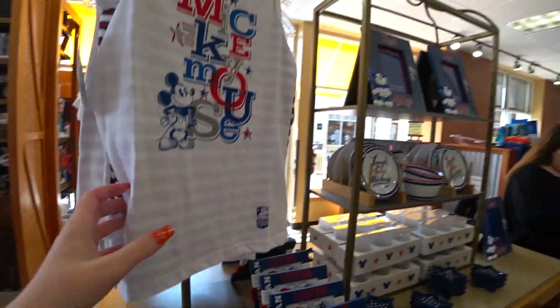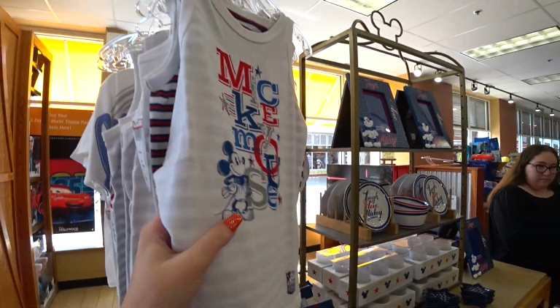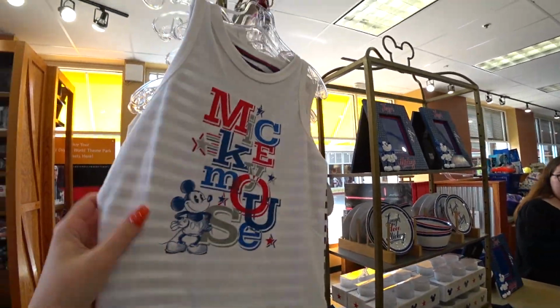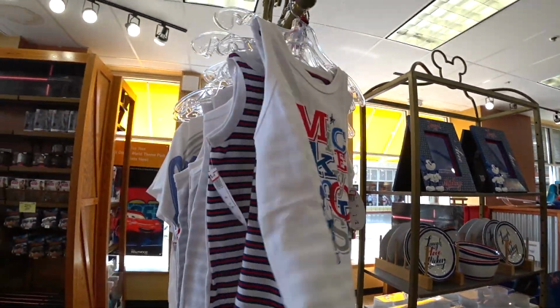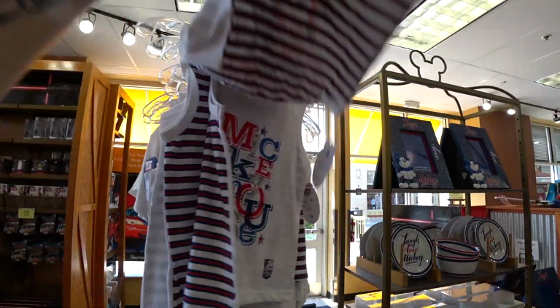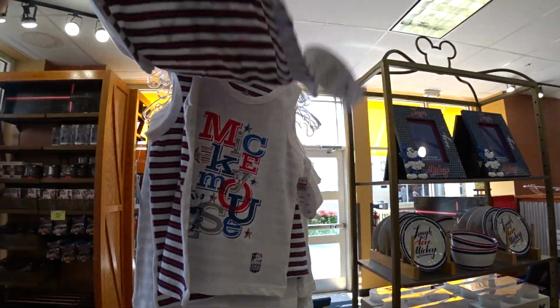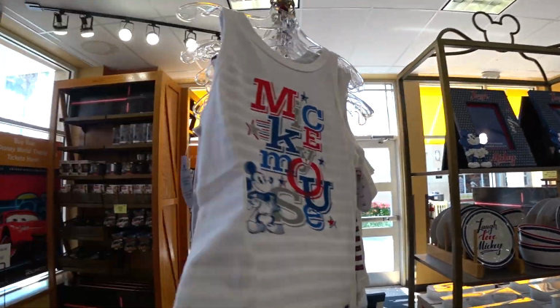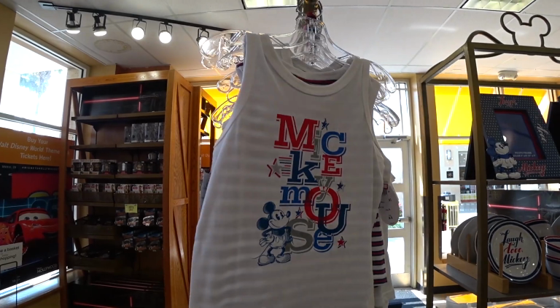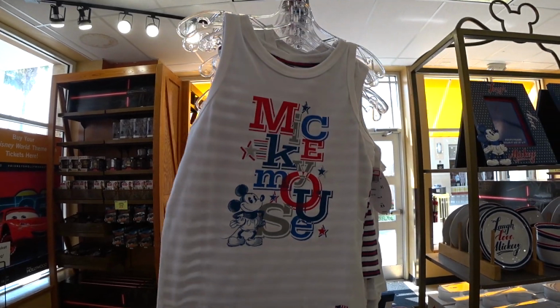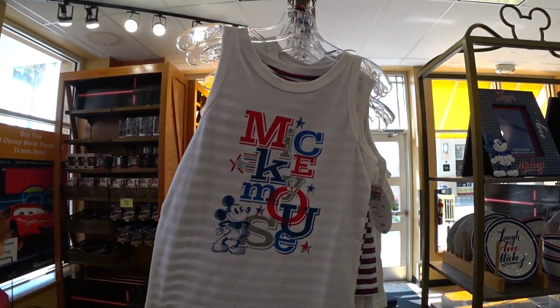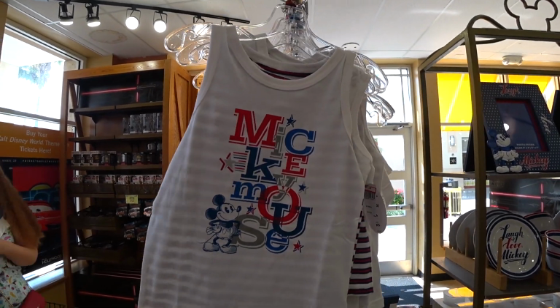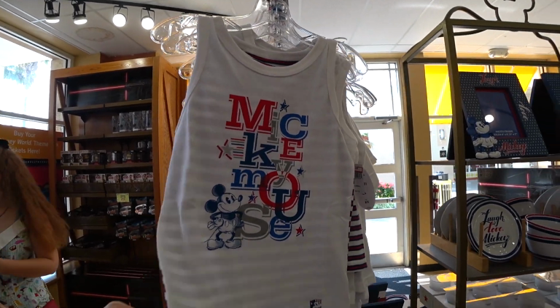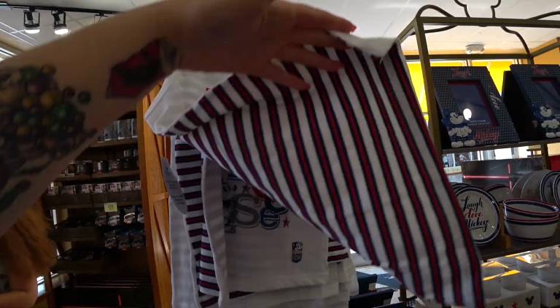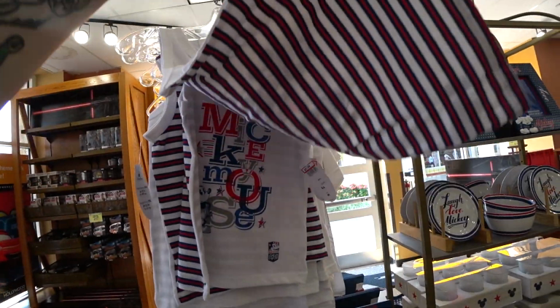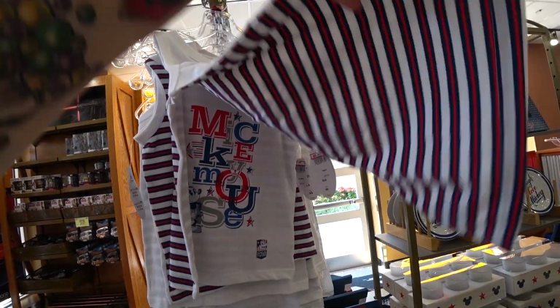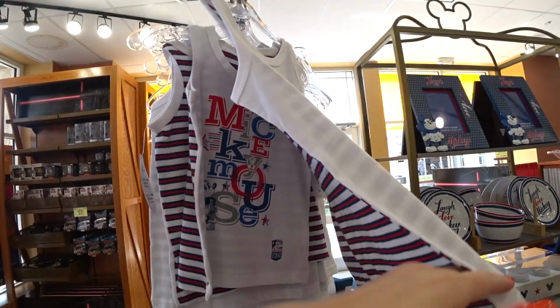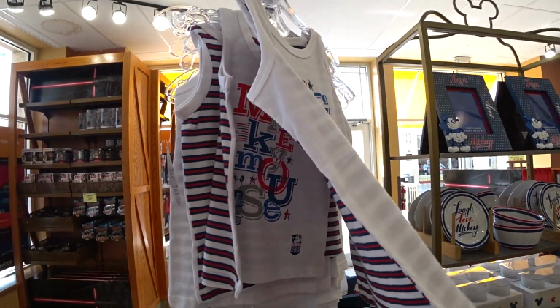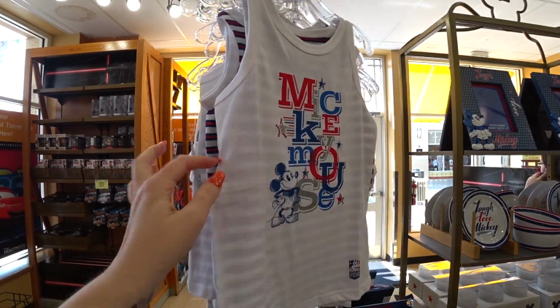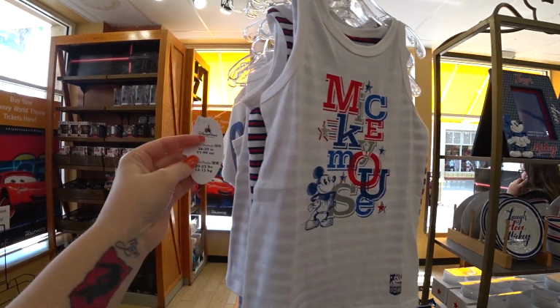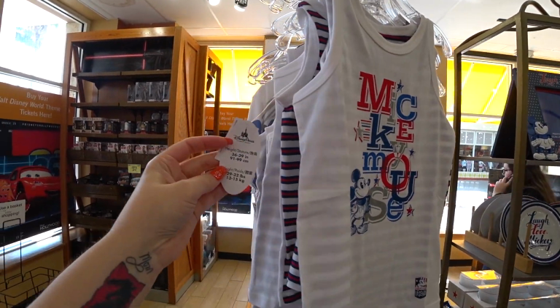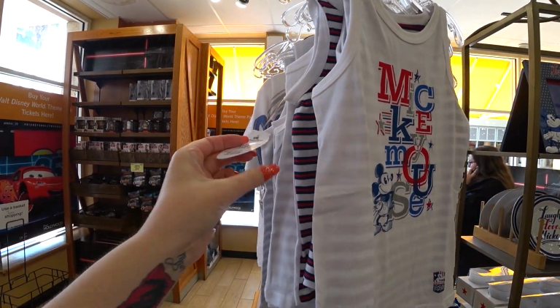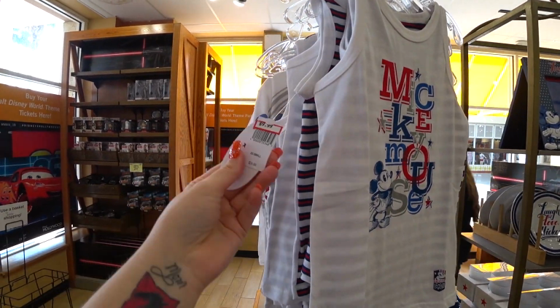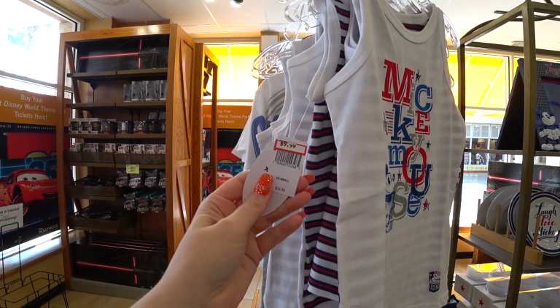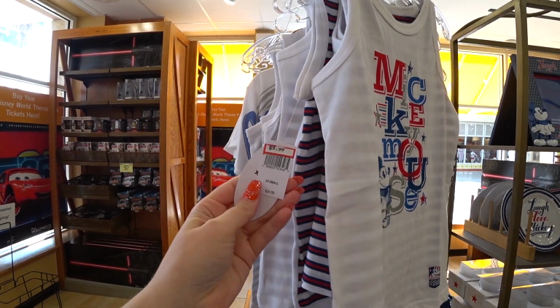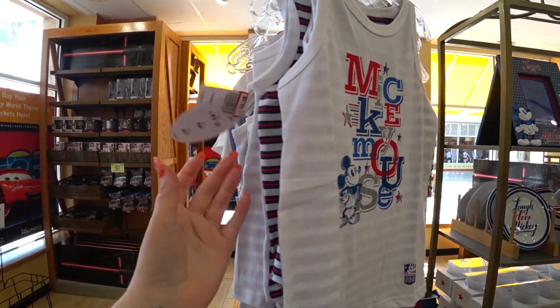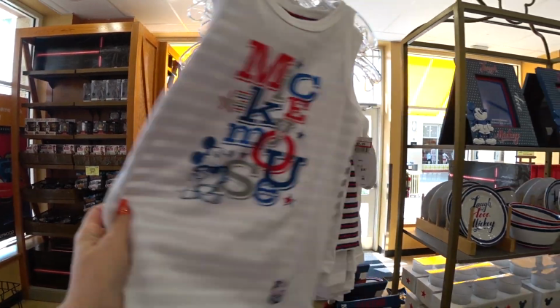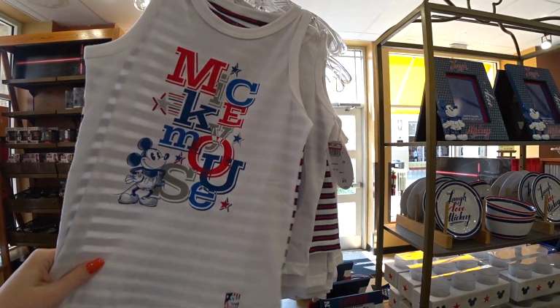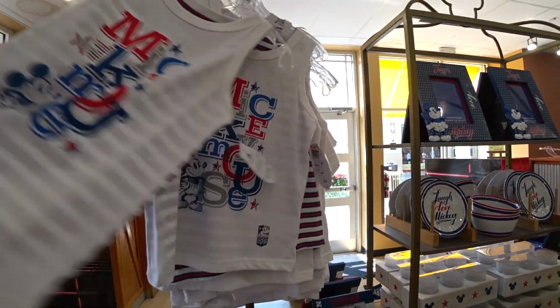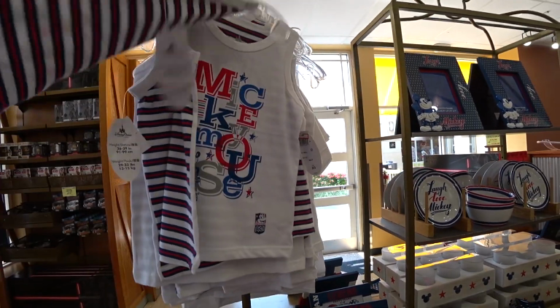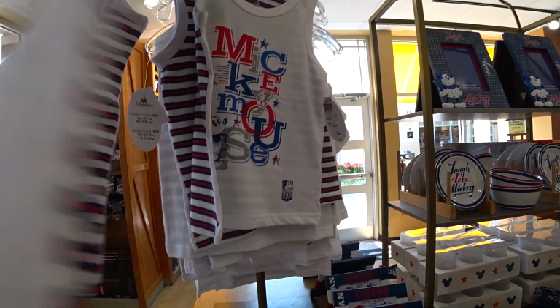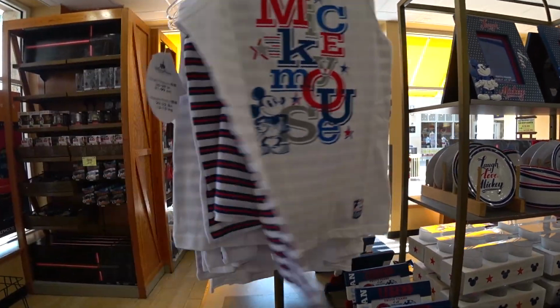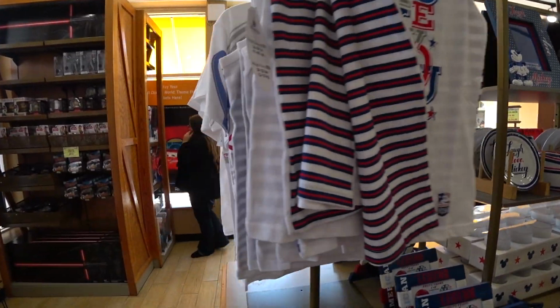Oh, that's new. I'm just walking by so I'll show you guys. It's just a kid's tank top. It says Mickey Mouse, but it's the patriotic Americana from last year, I believe, and it's $9.99 instead of $25. That's cheap.